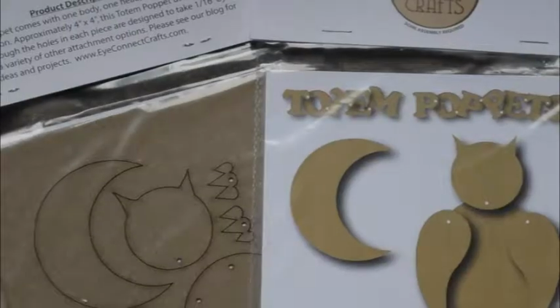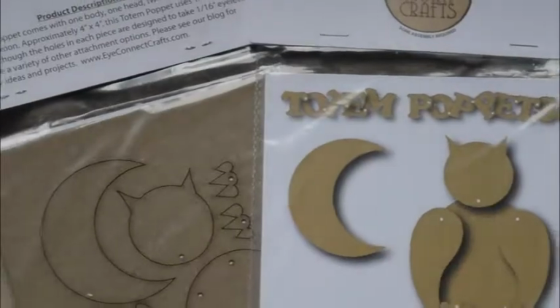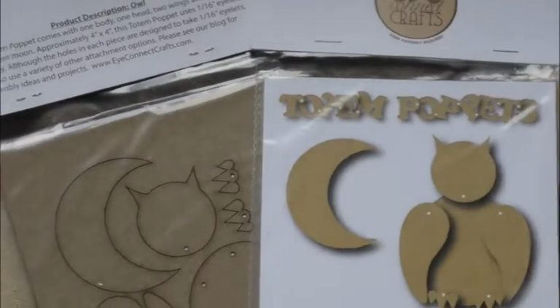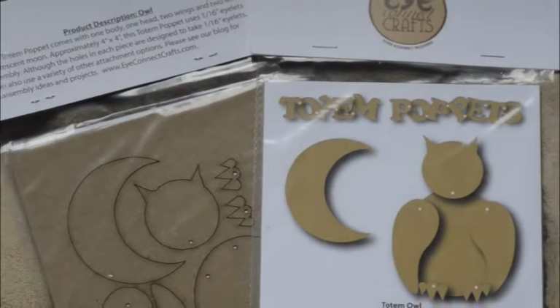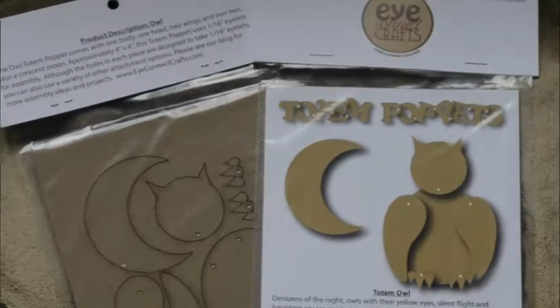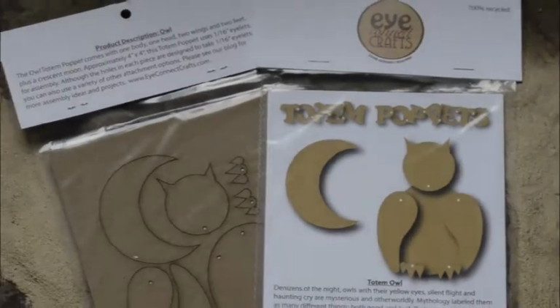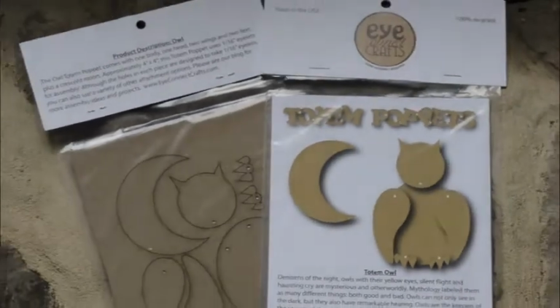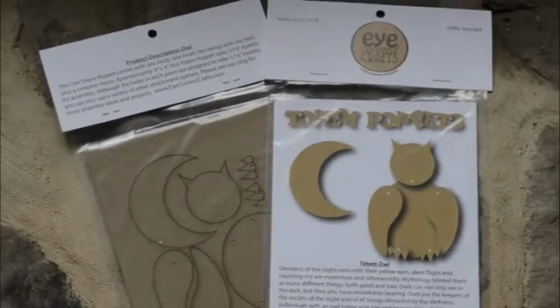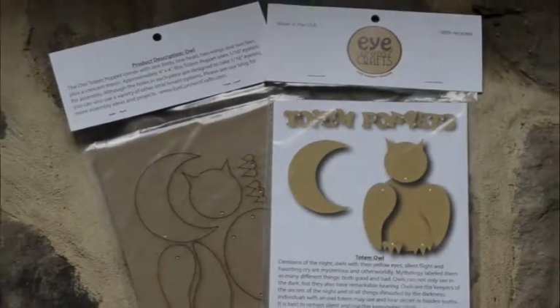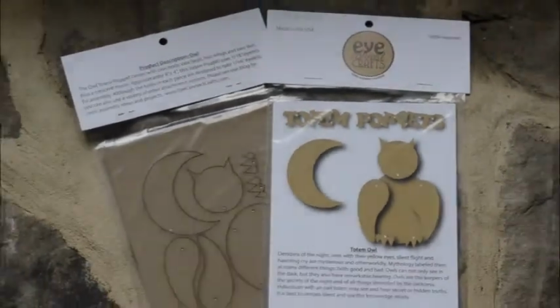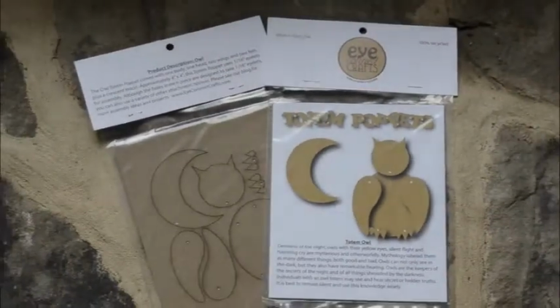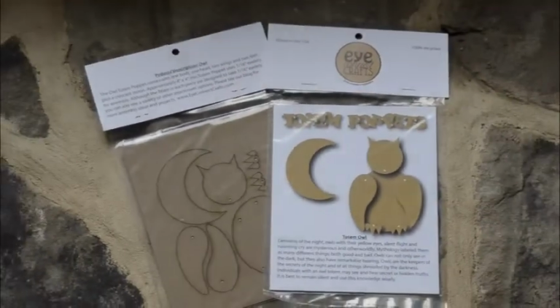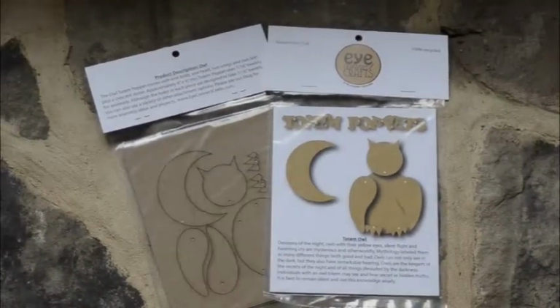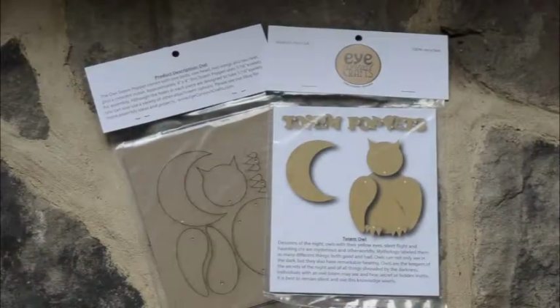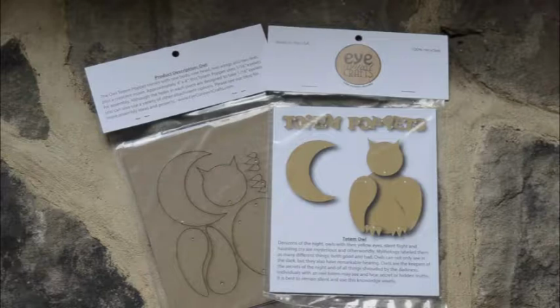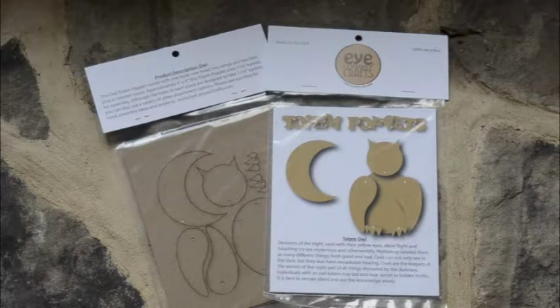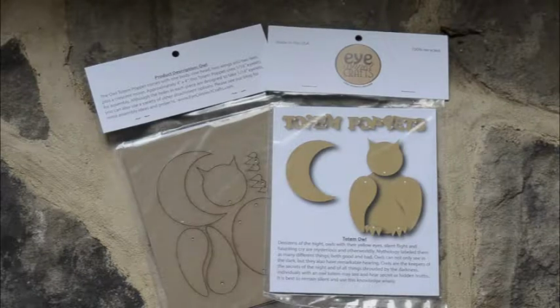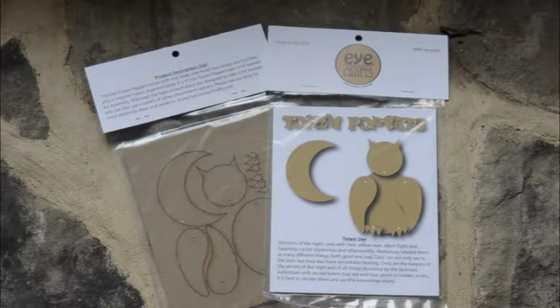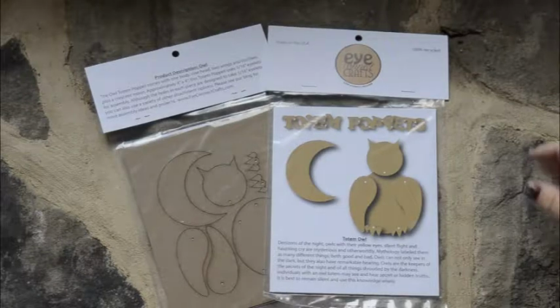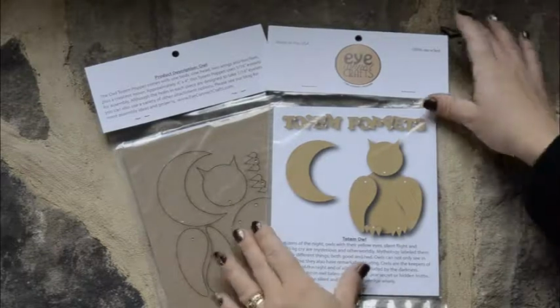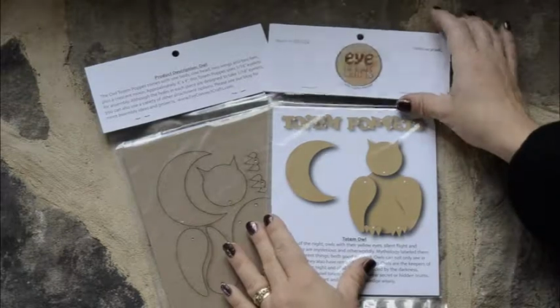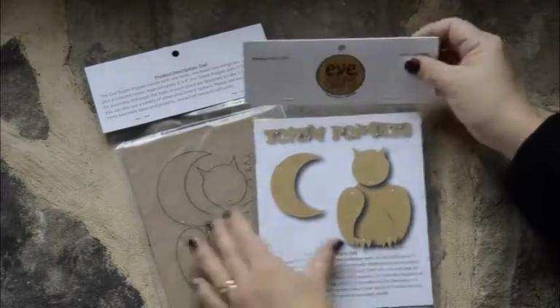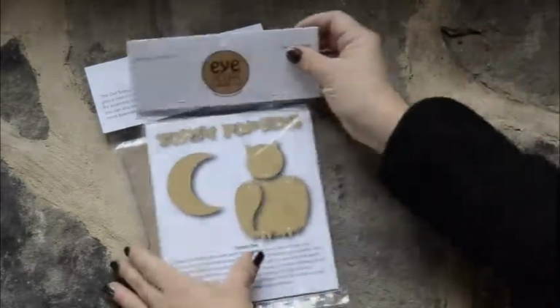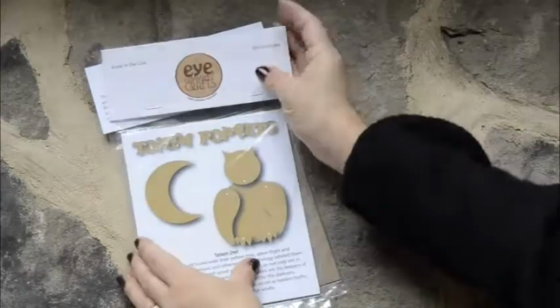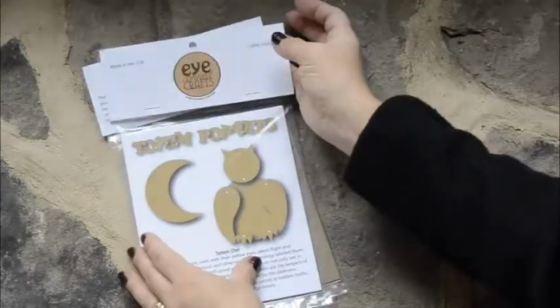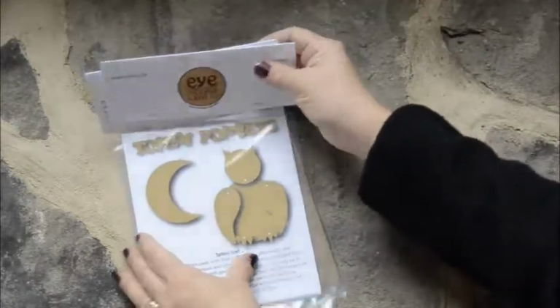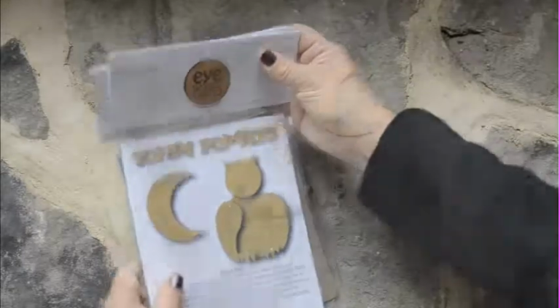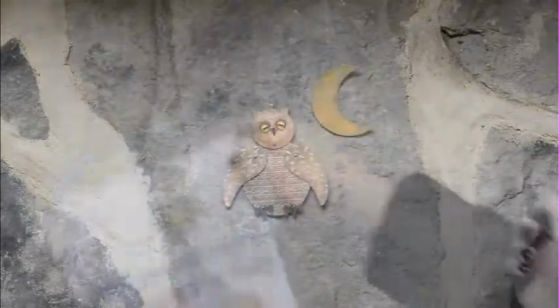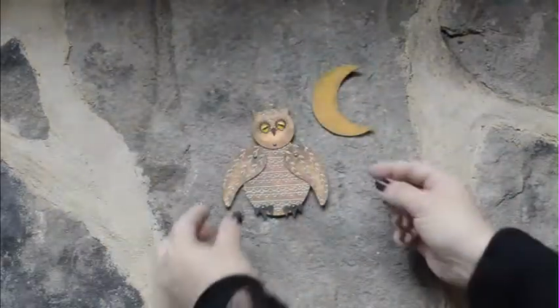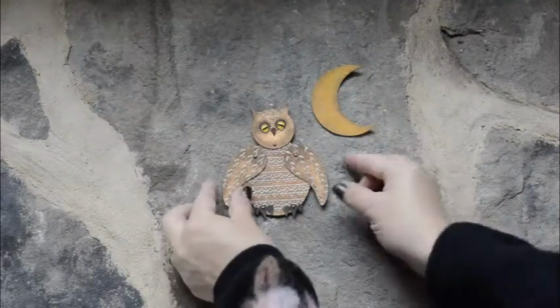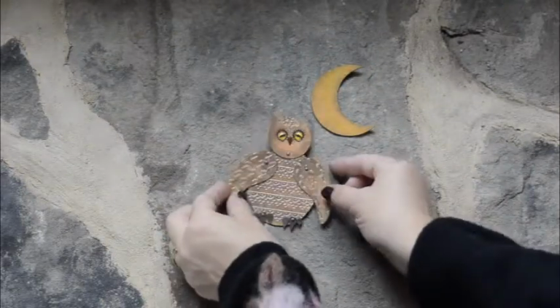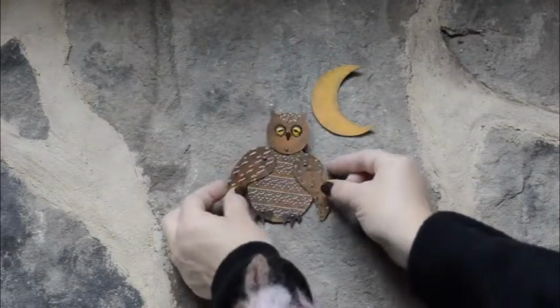Our totem pop-its are the pets that you just pop together. Pop them out of their chipboard backer and you're ready to start crafting. It's seriously just that easy. Each of our totem pop-it animals is movable.